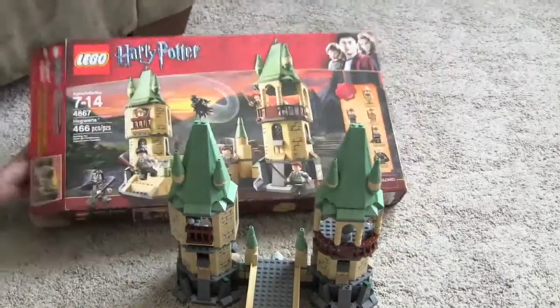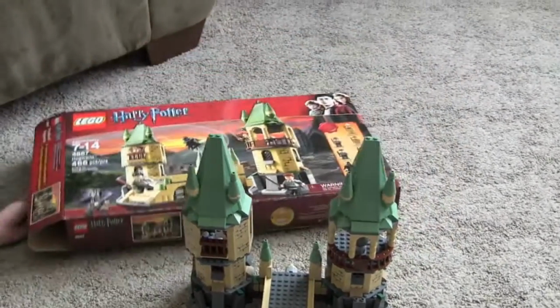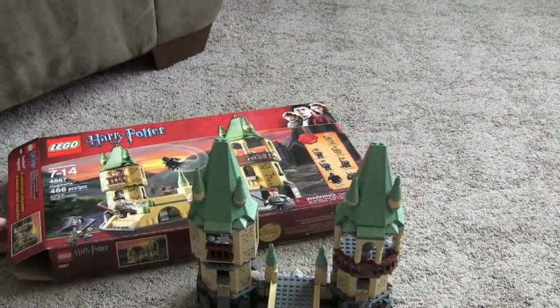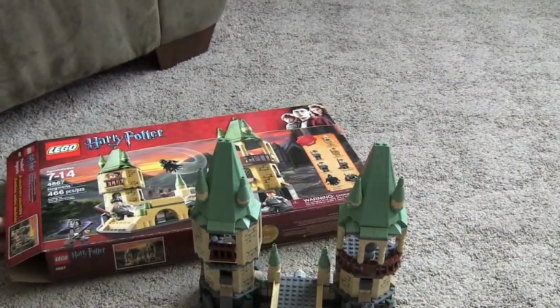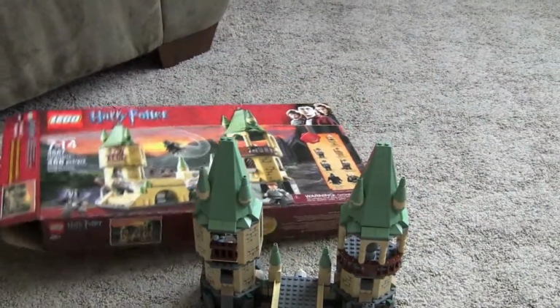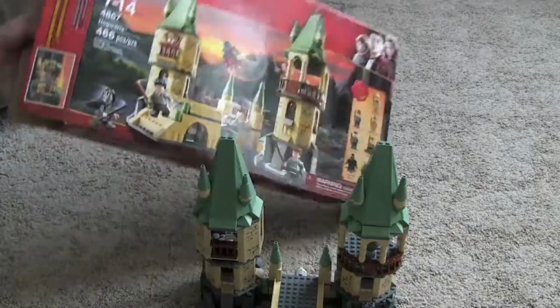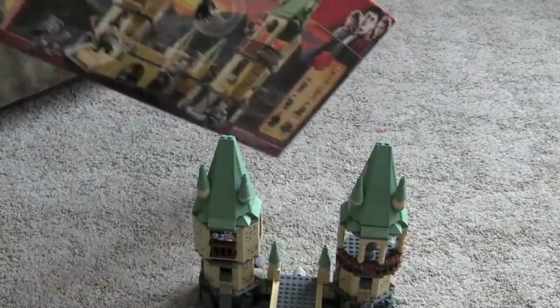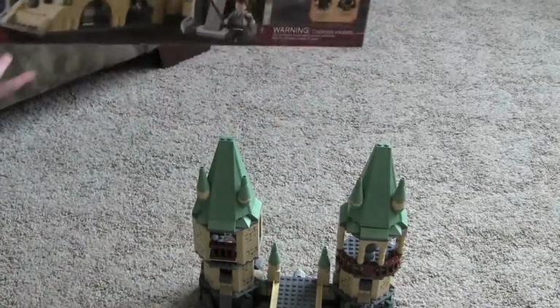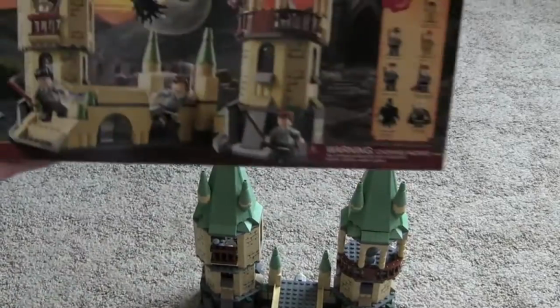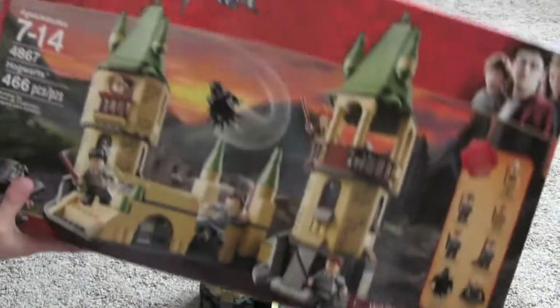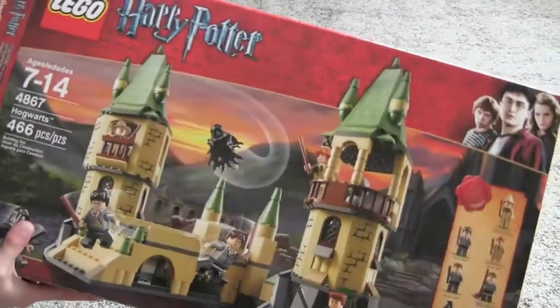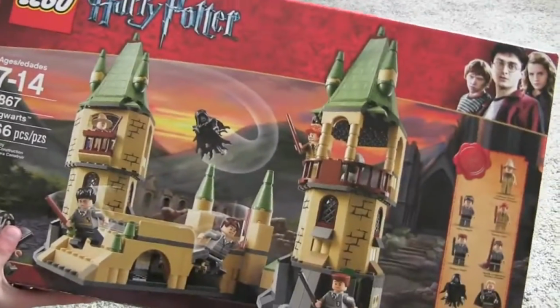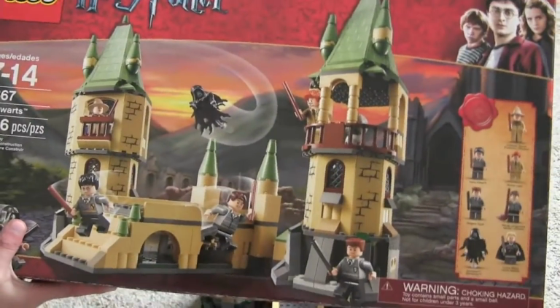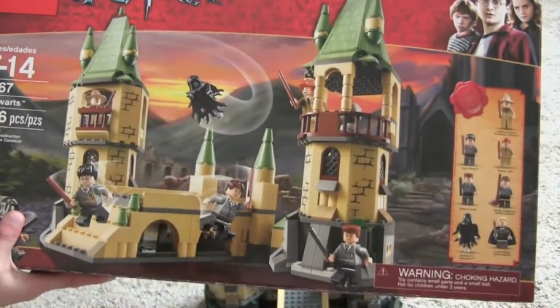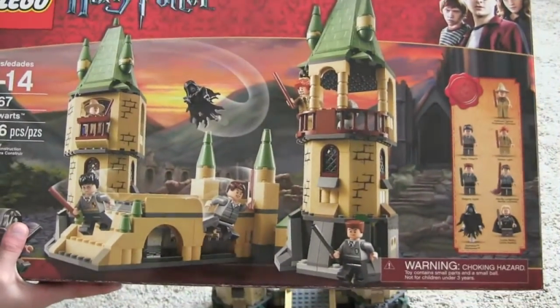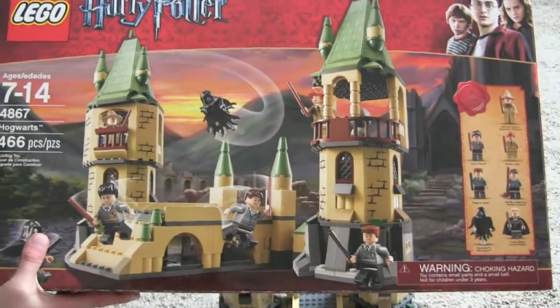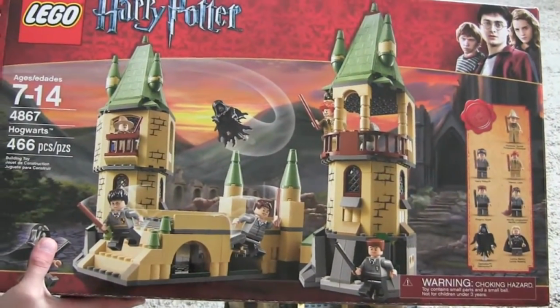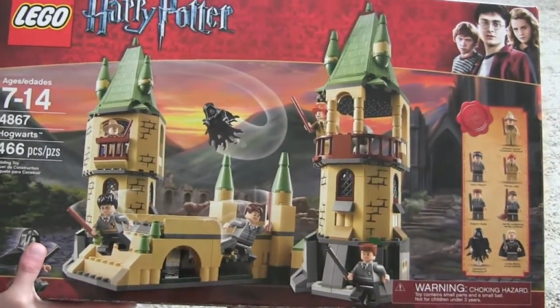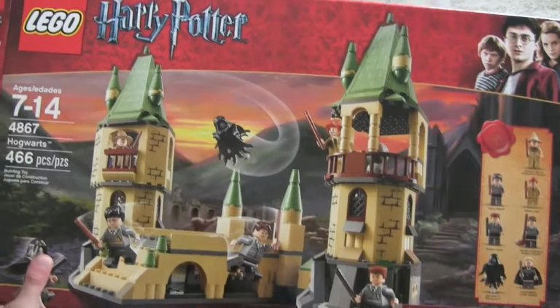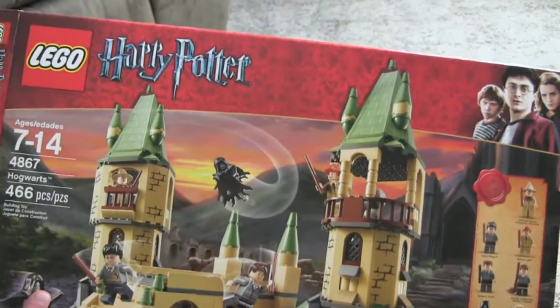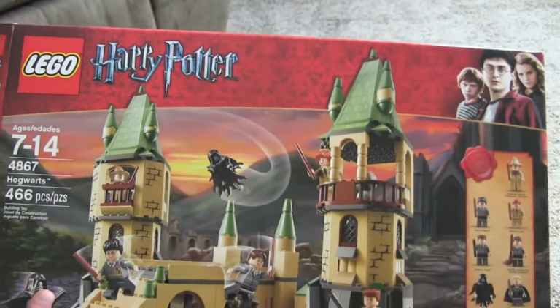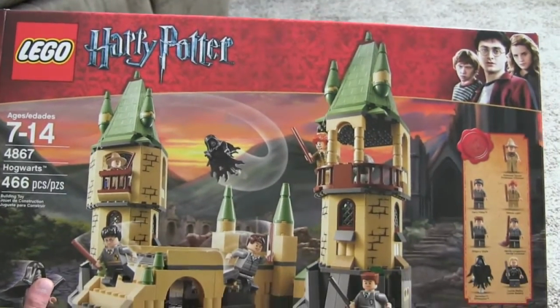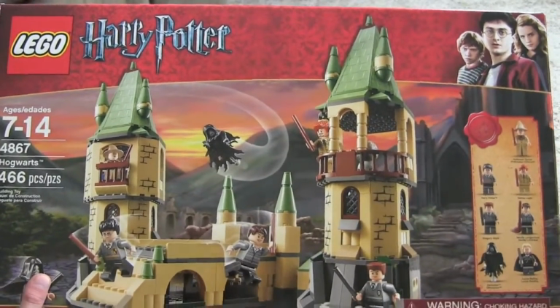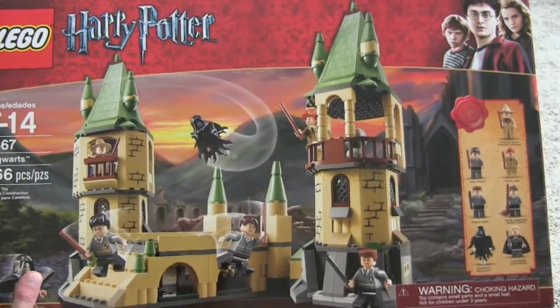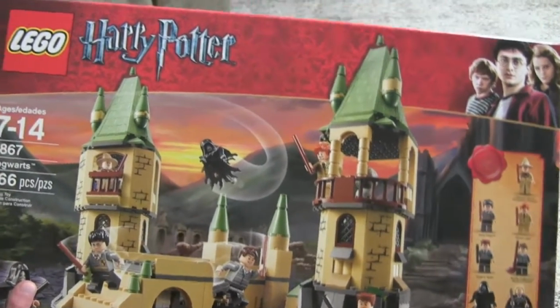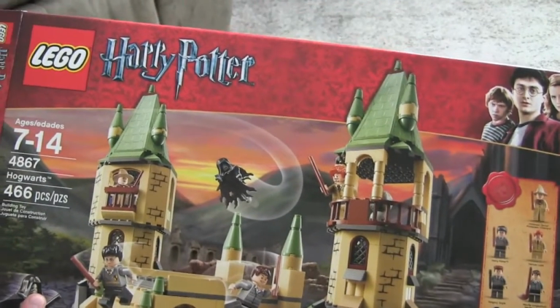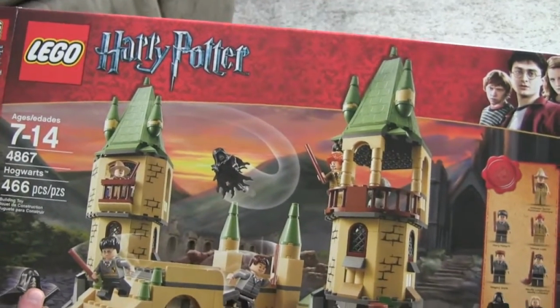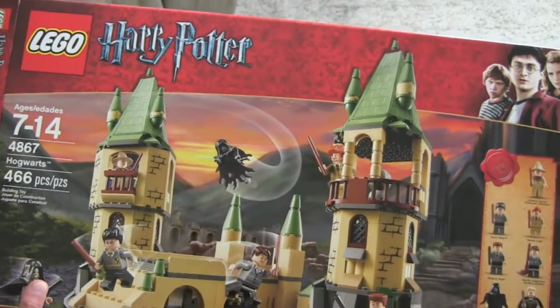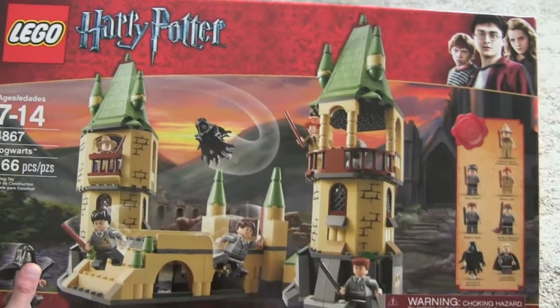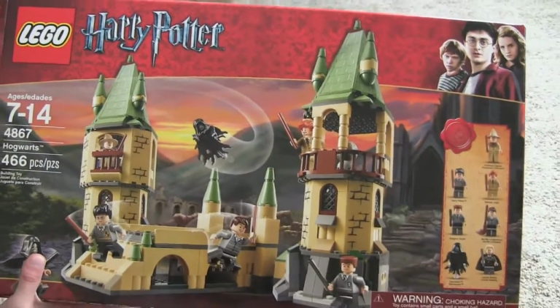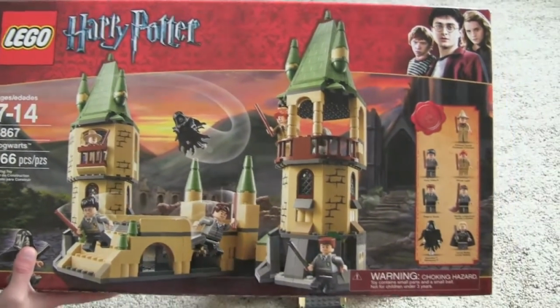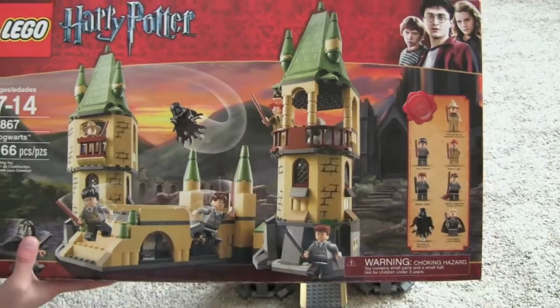Let me just get the box right here. So you can see Hogwarts, 466 pieces, is set 4867, and is ages 7 through 14.